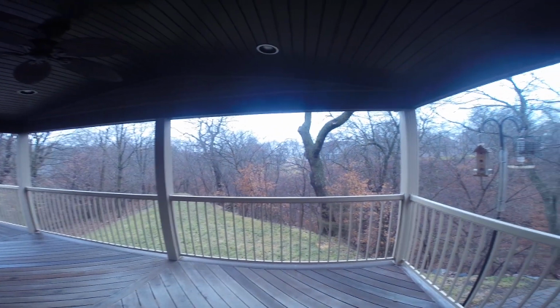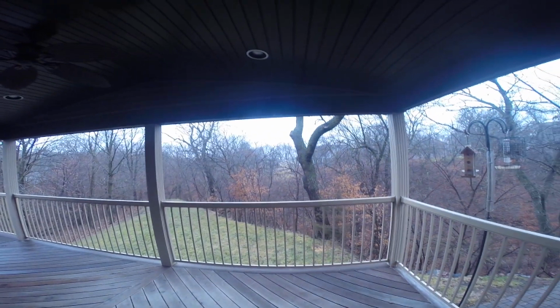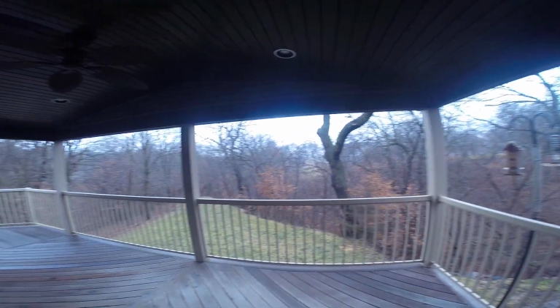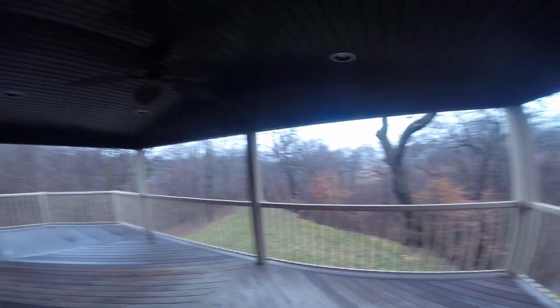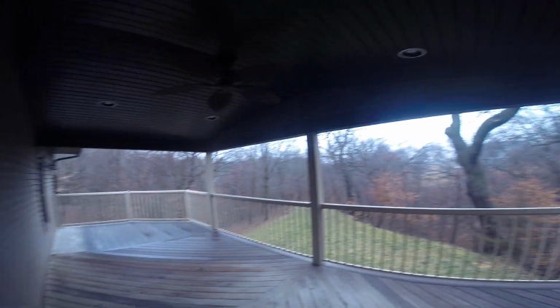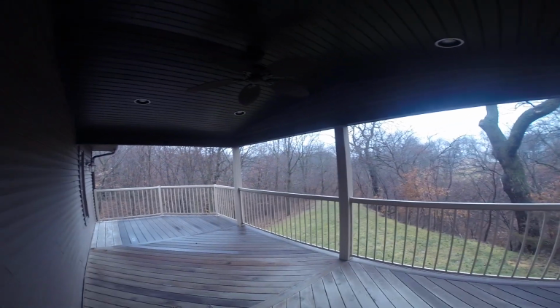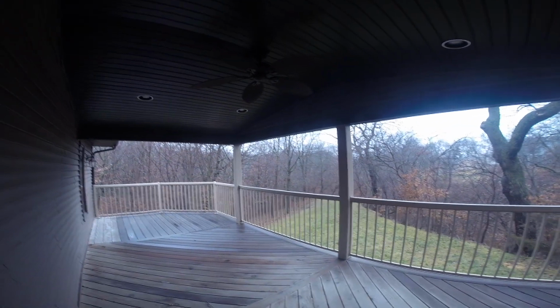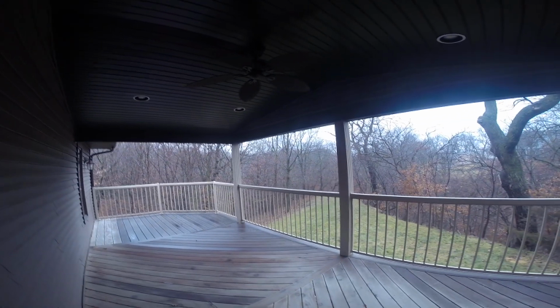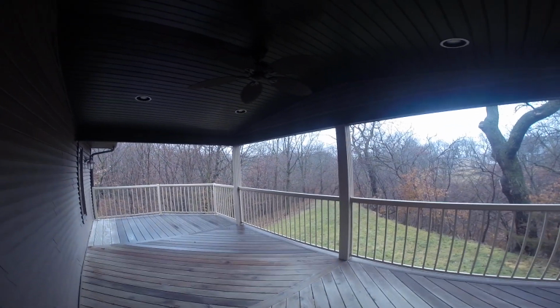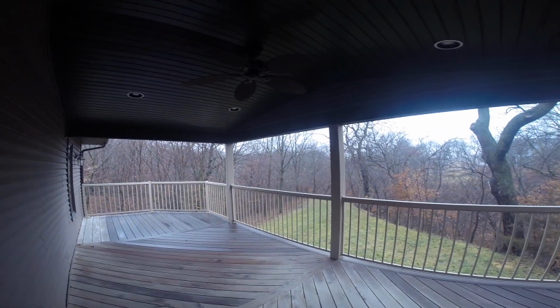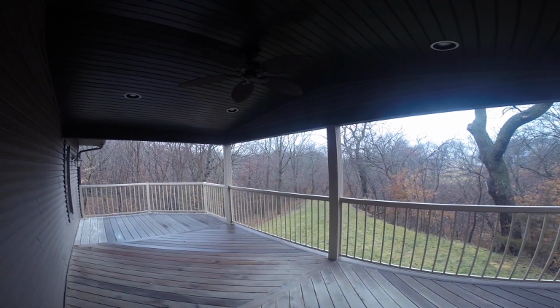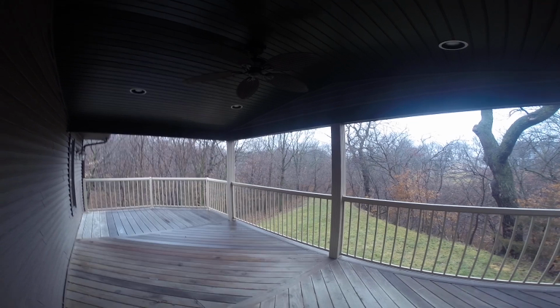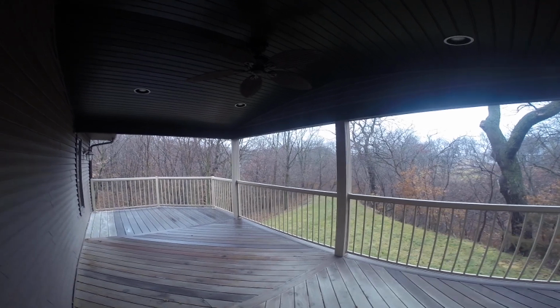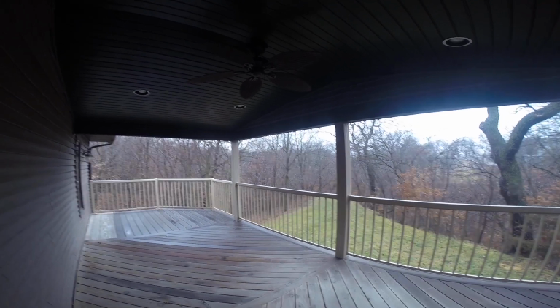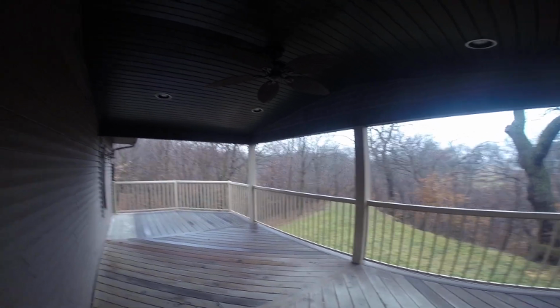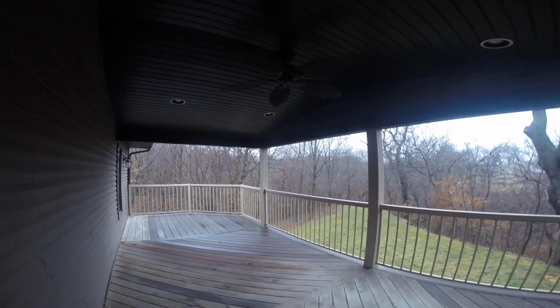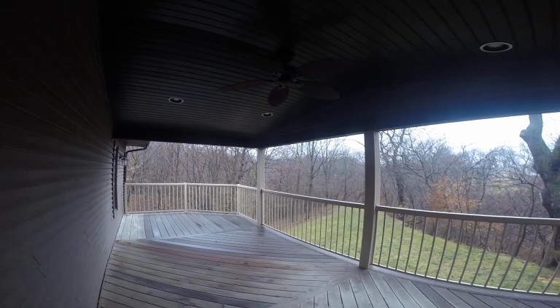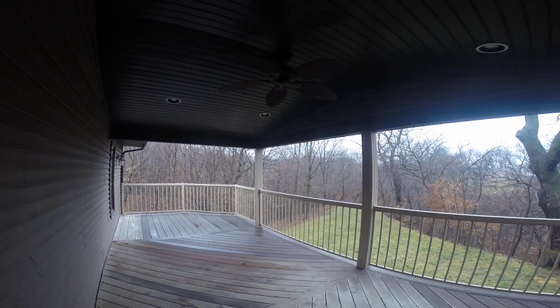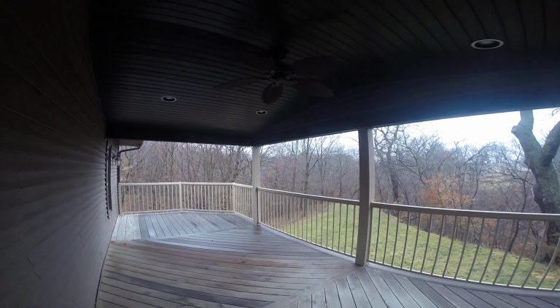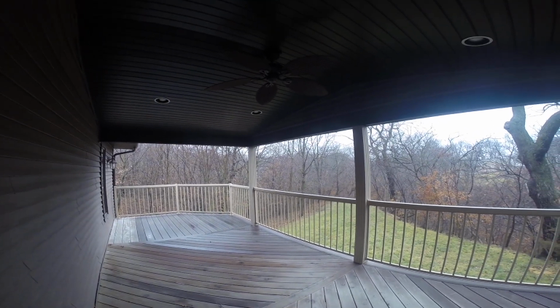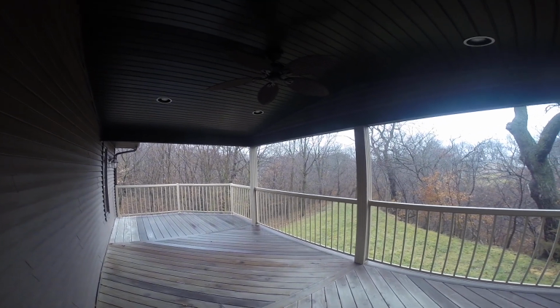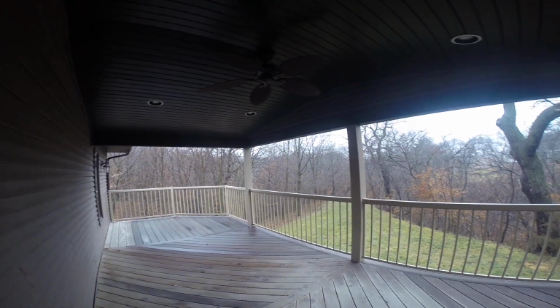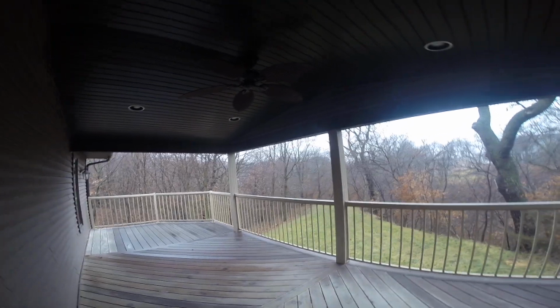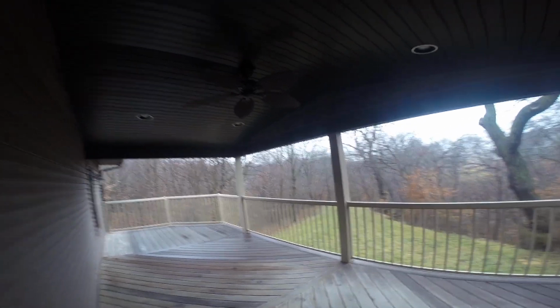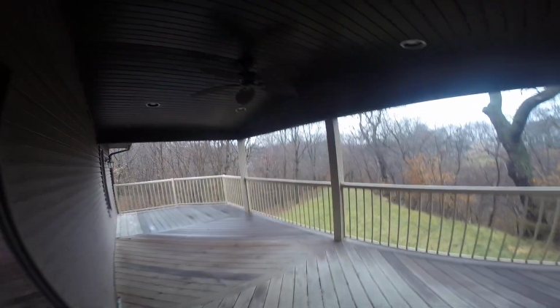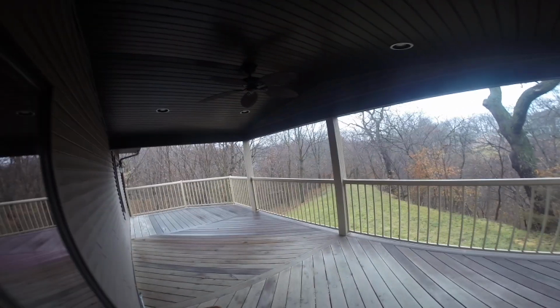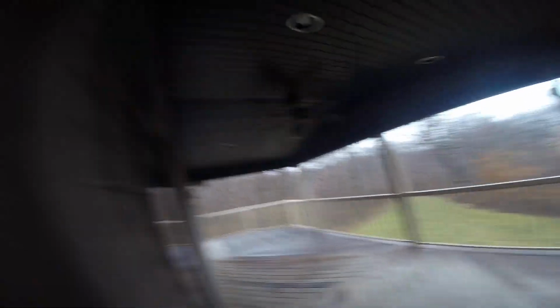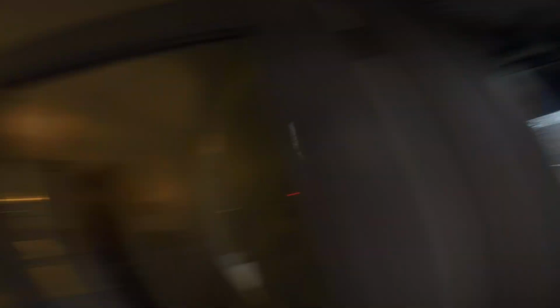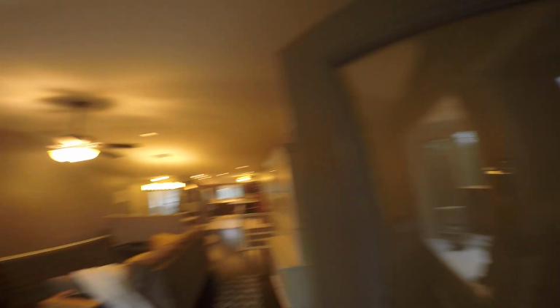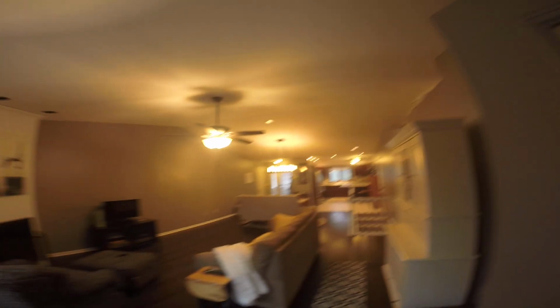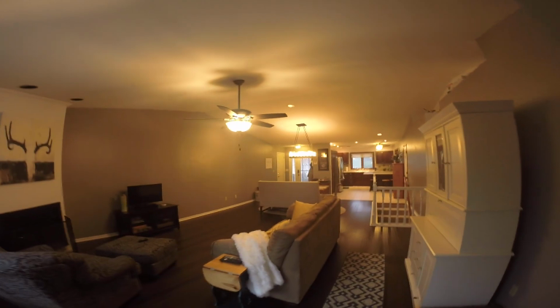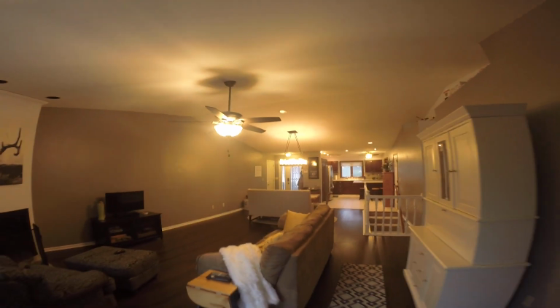This would be a great time to bring up the lot that this house sits on. It's 1.8 acres of land and you're at the end of a cul-de-sac, so a nice secluded area.